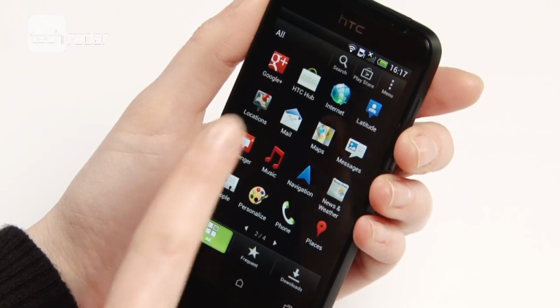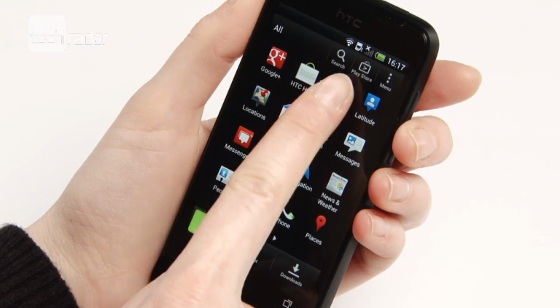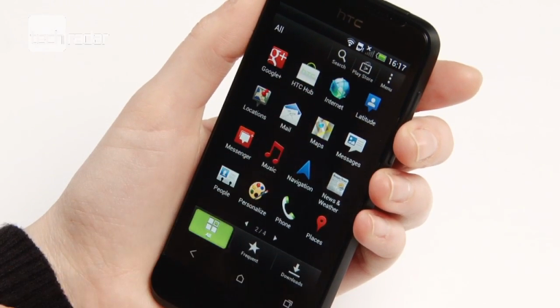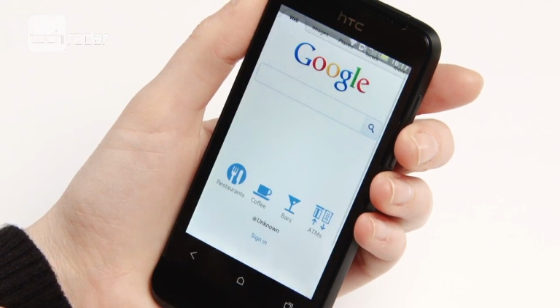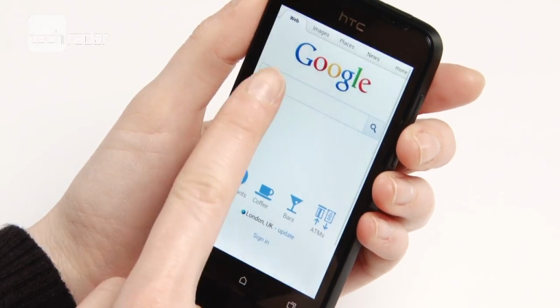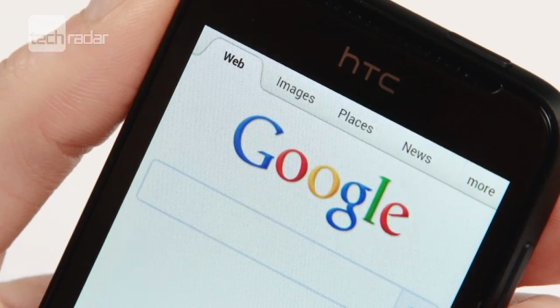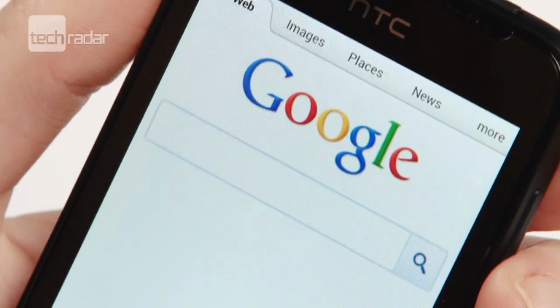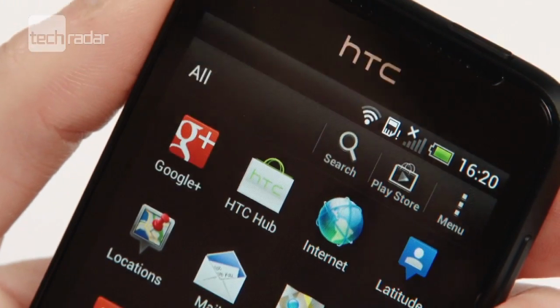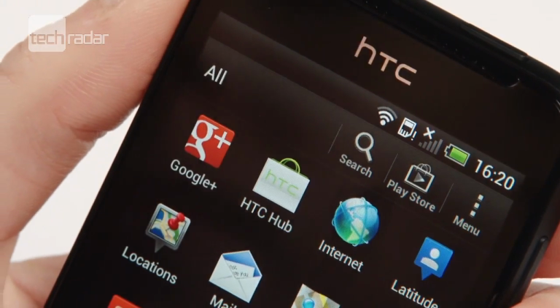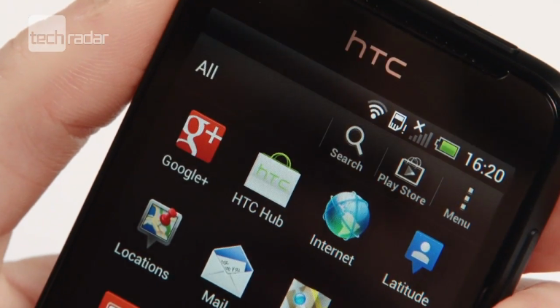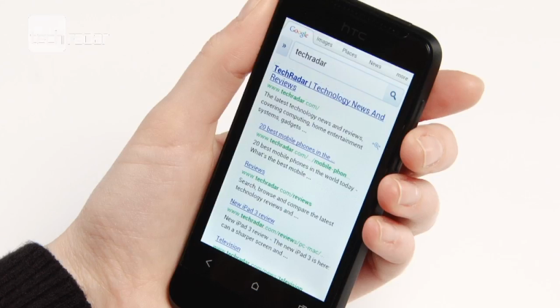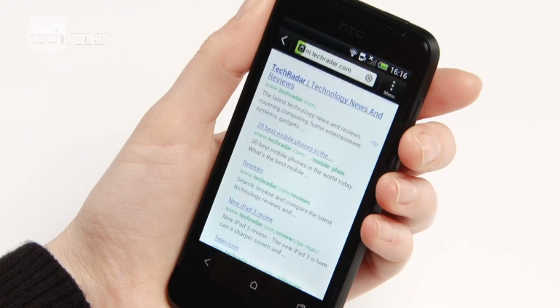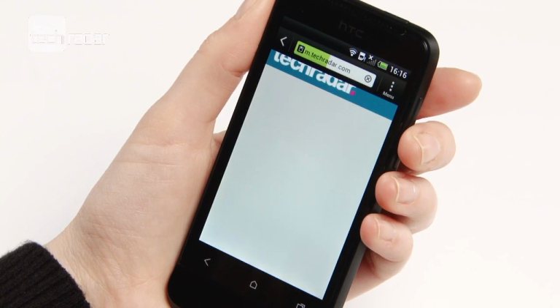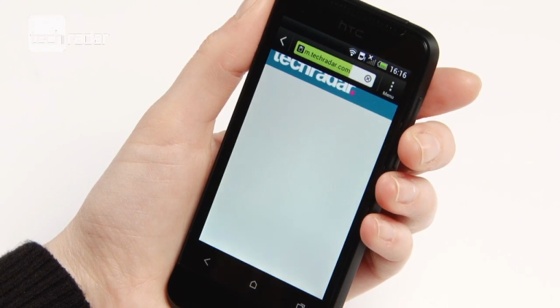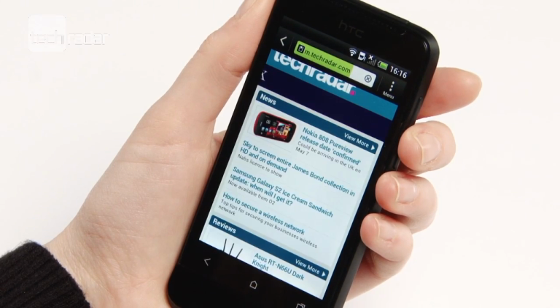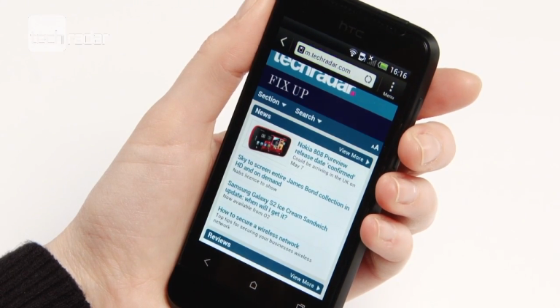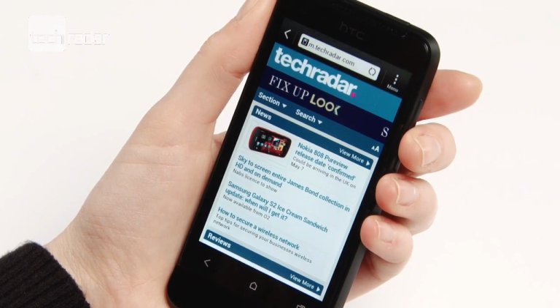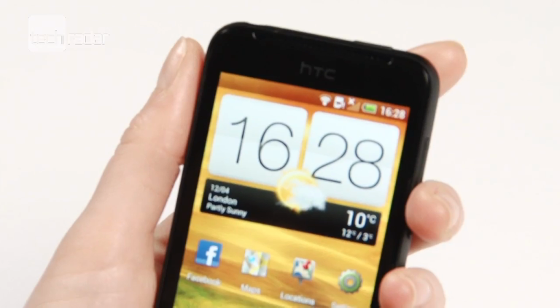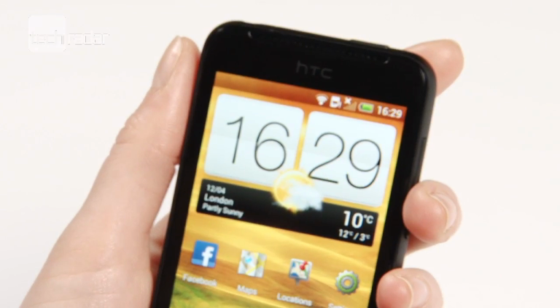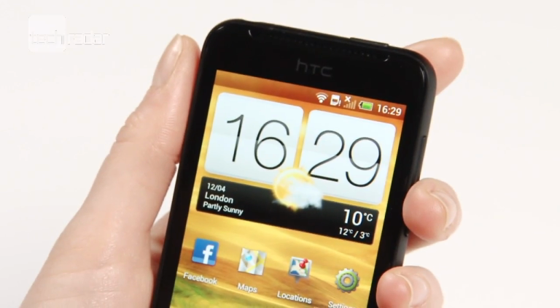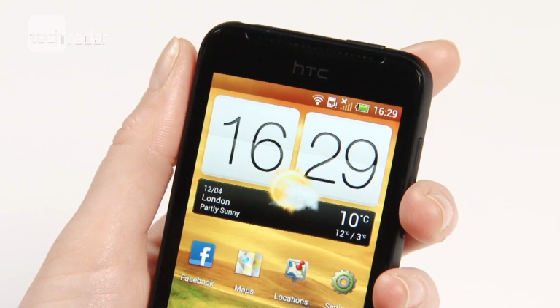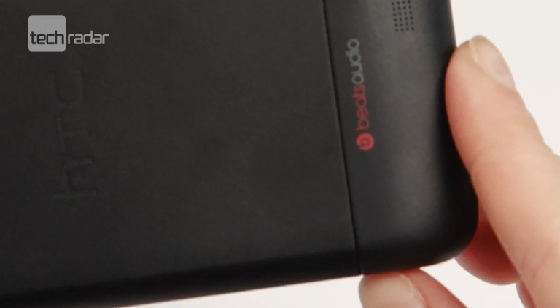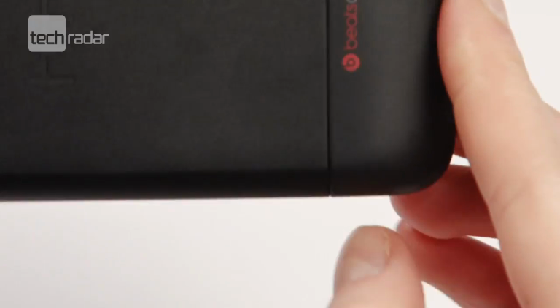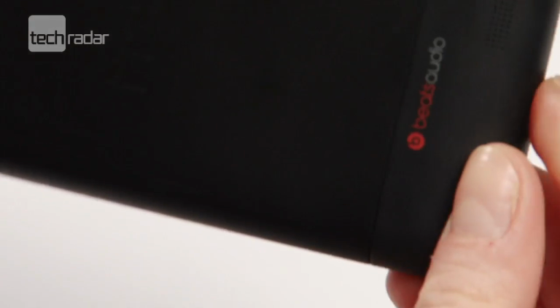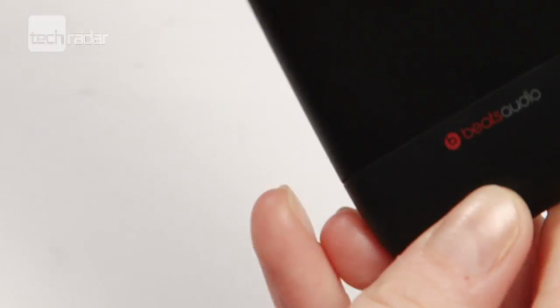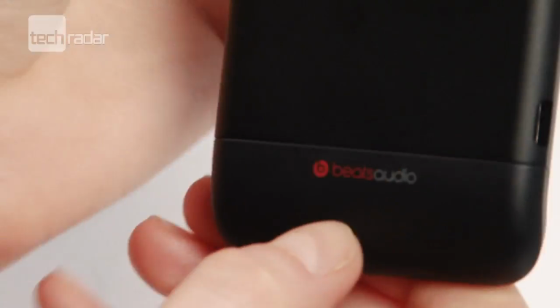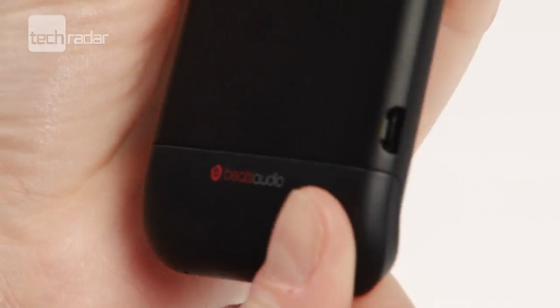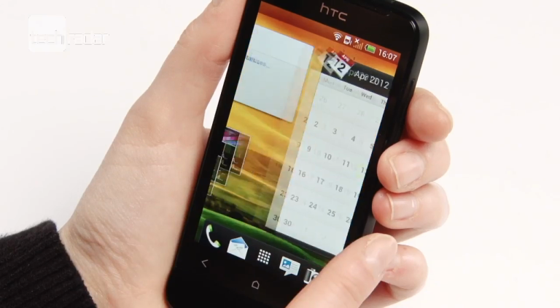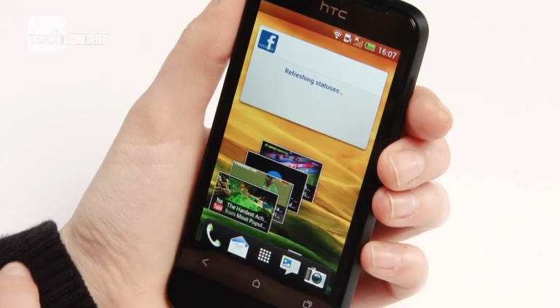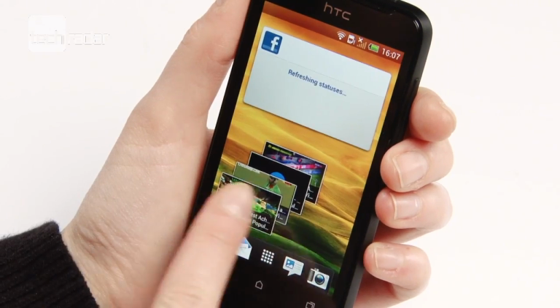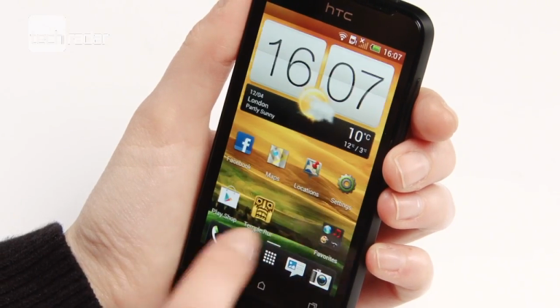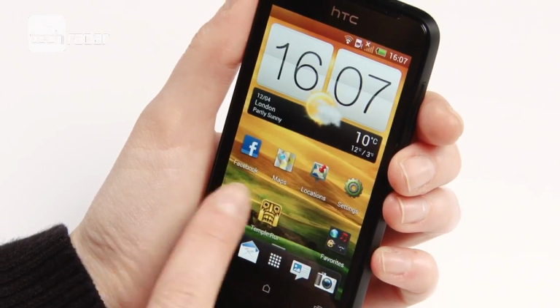The 1GHz processor is ample but a bit on the sluggish side compared to the quad and dual core X and S, but that's to be expected. Like the rest of the One series, the V comes with Ice Cream Sandwich, Beats audio enhancement, and the redesigned HTC Sense with cleaner widgets.